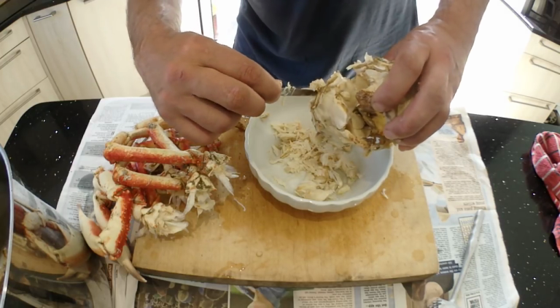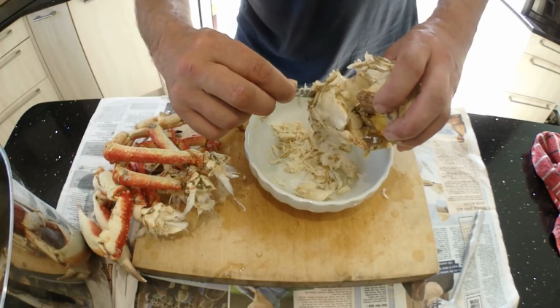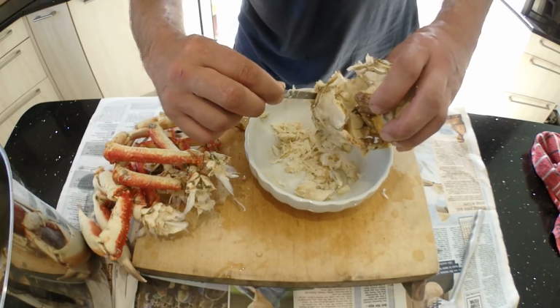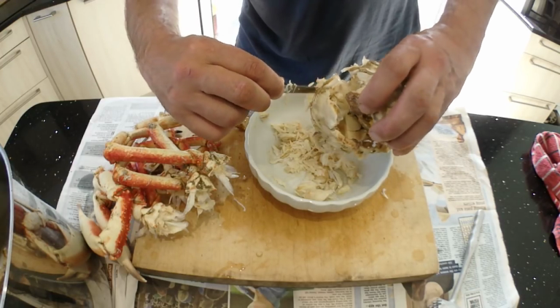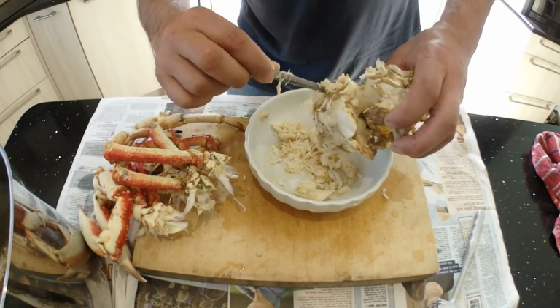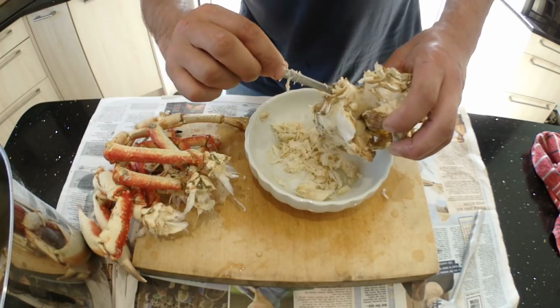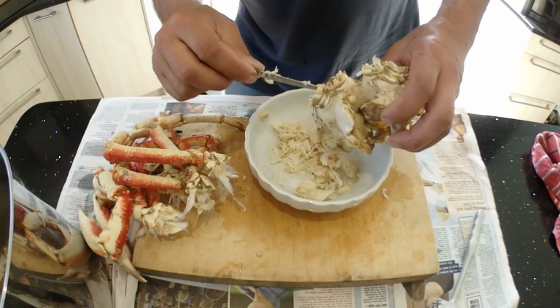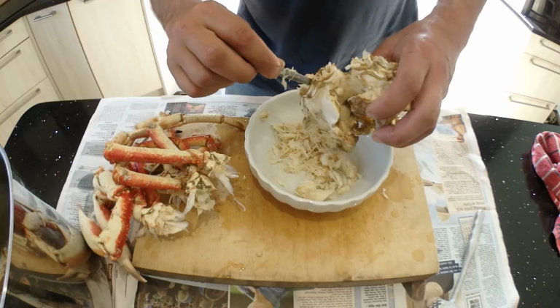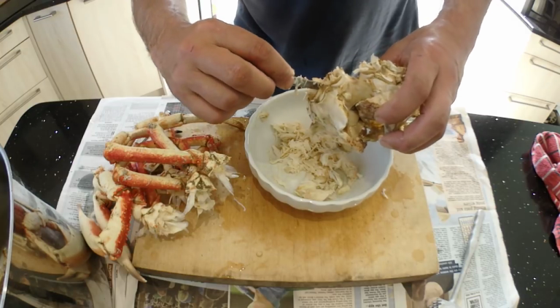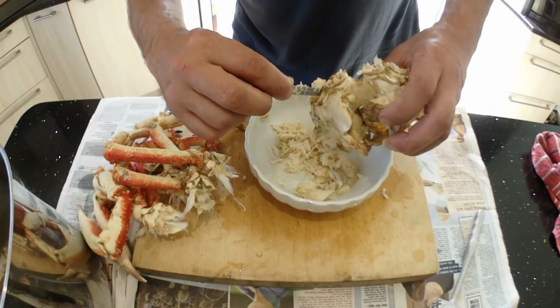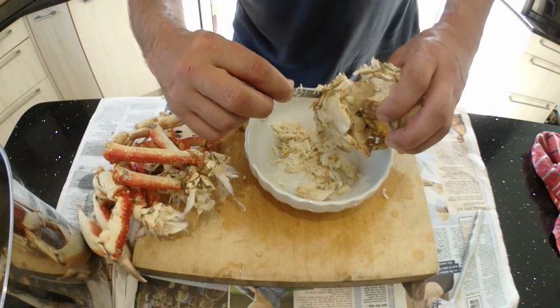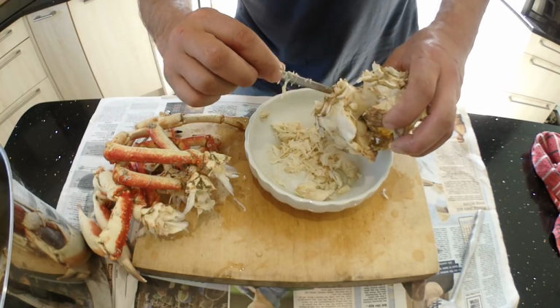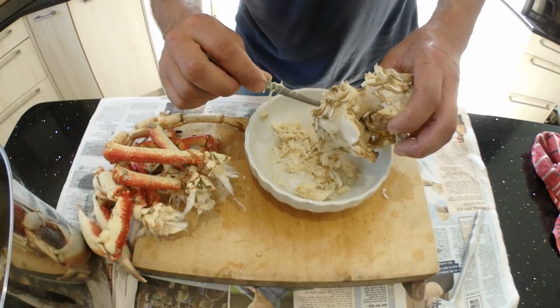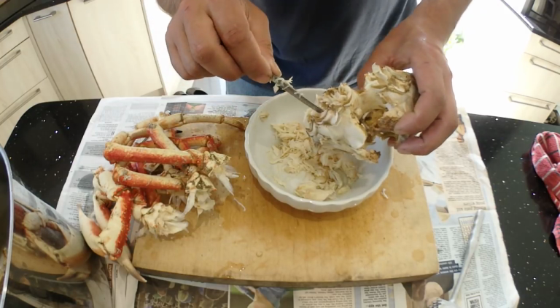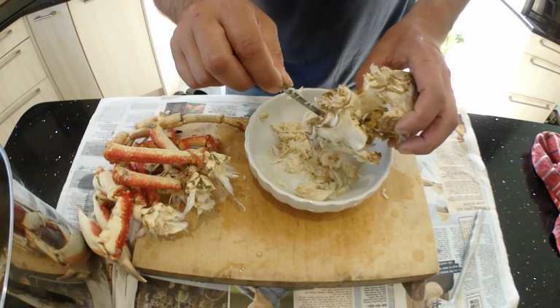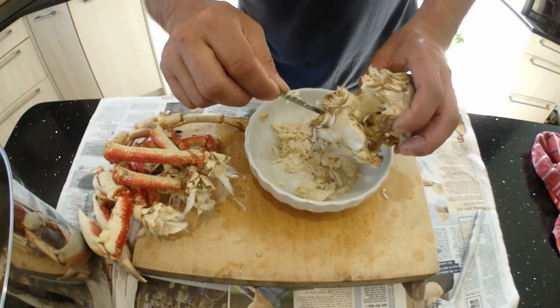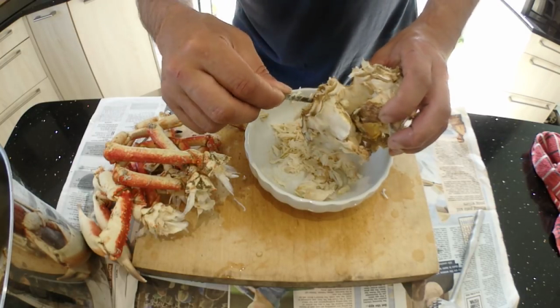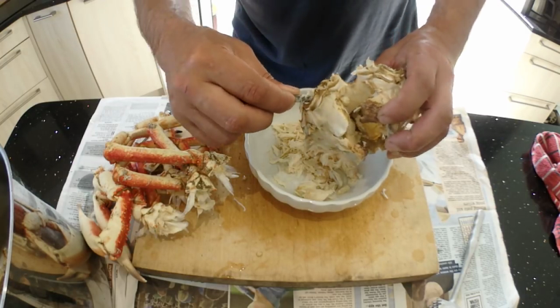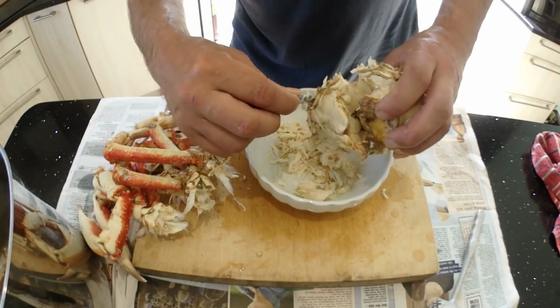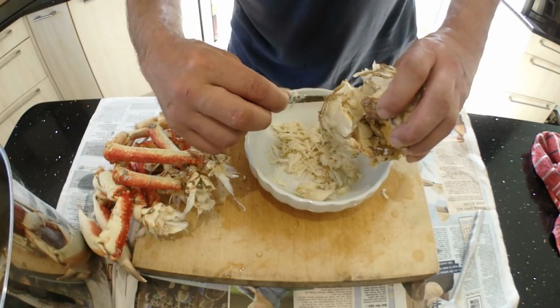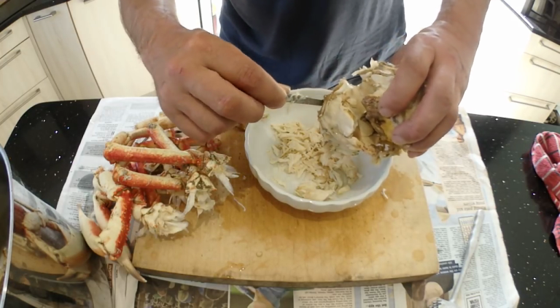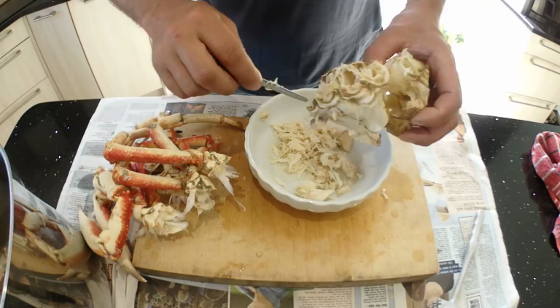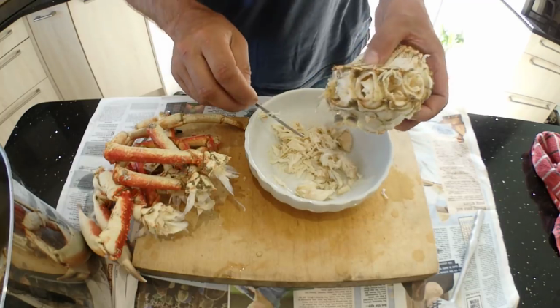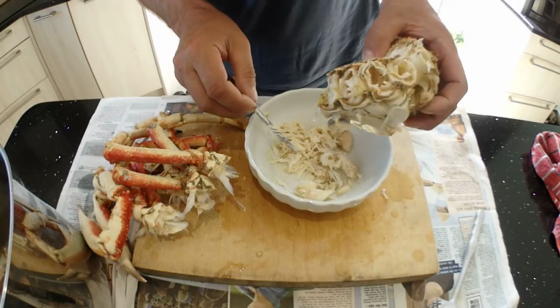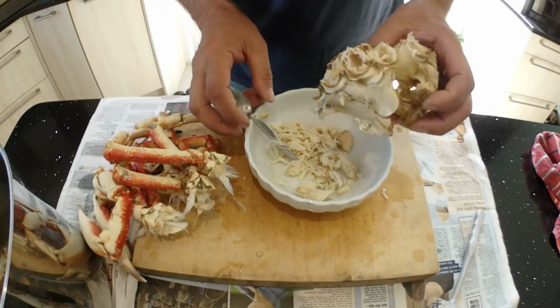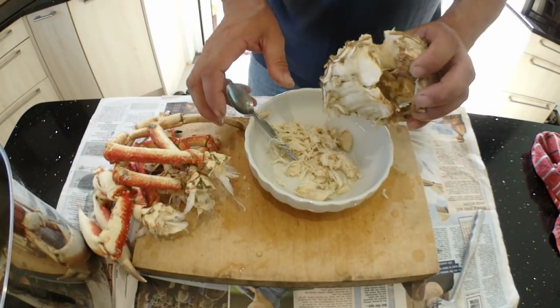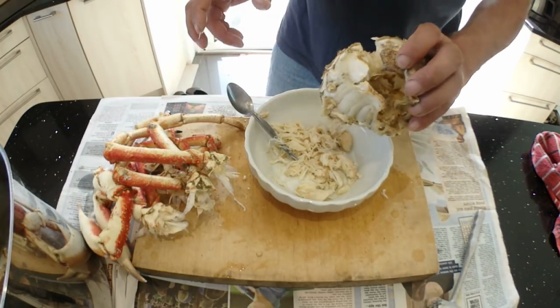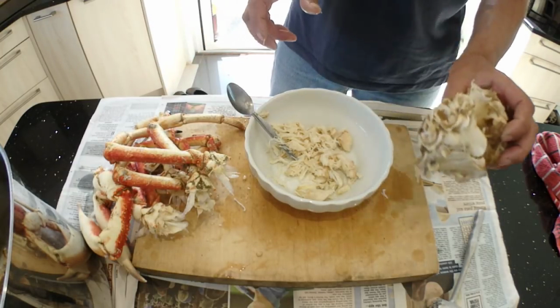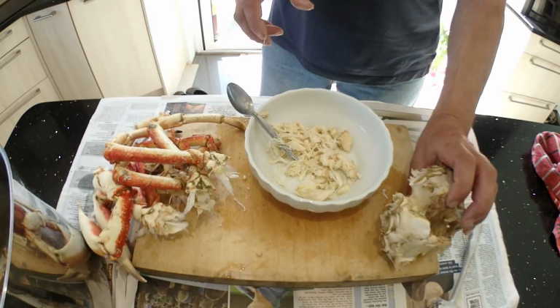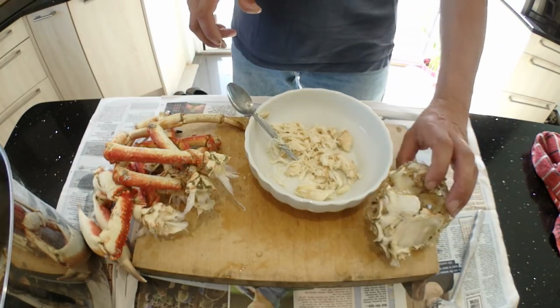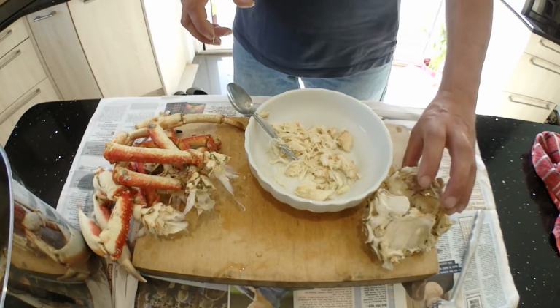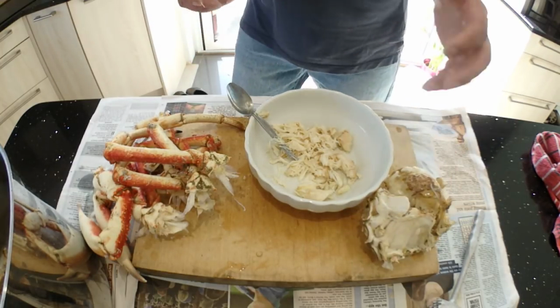There's always going to be the odd bit when you're breaking the legs that flies up and goes in your bowl — you can't avoid that. I'm going to finish this off then we'll come back and do the legs.